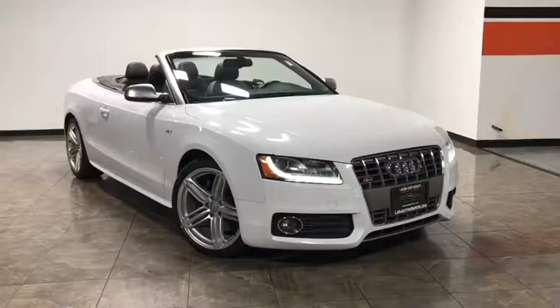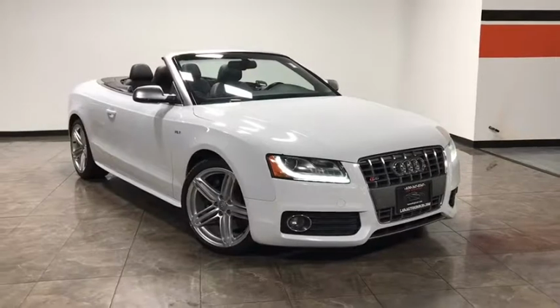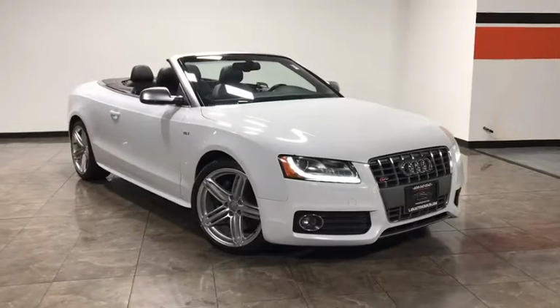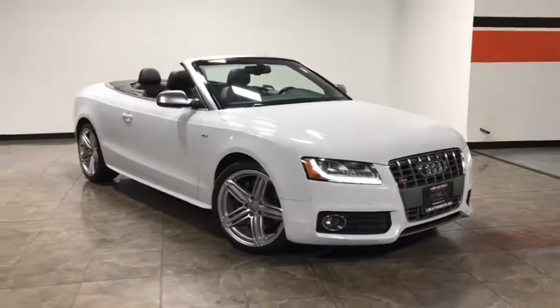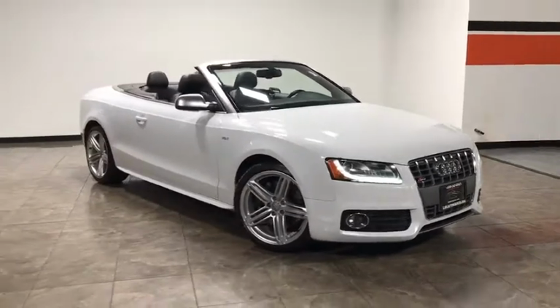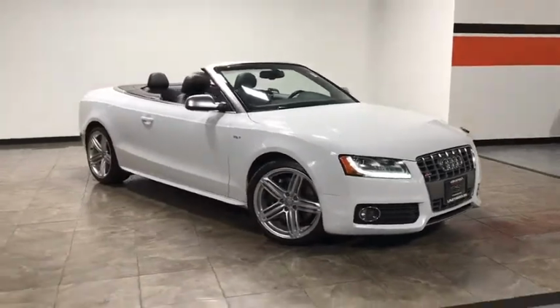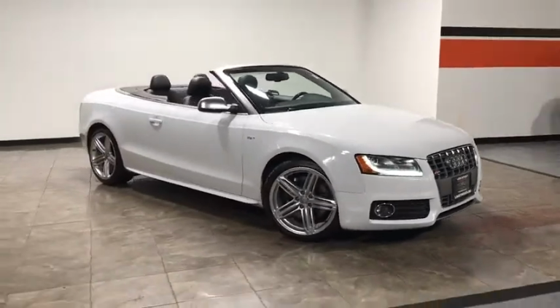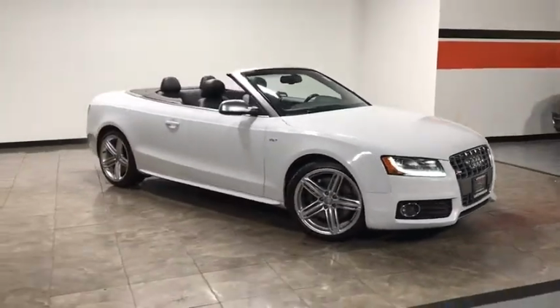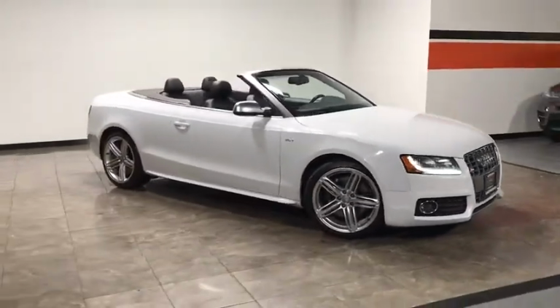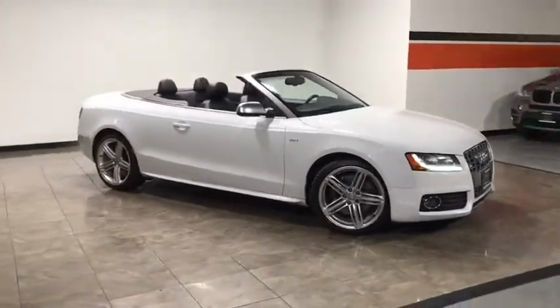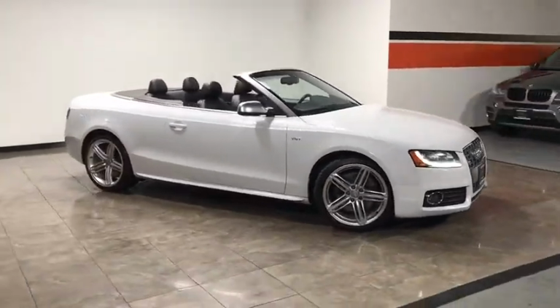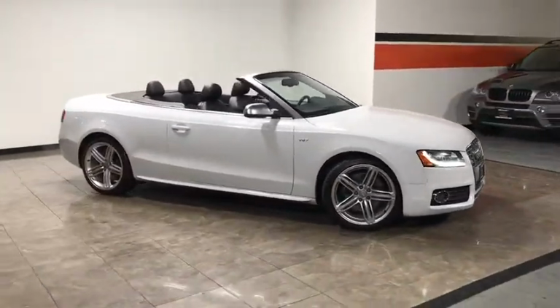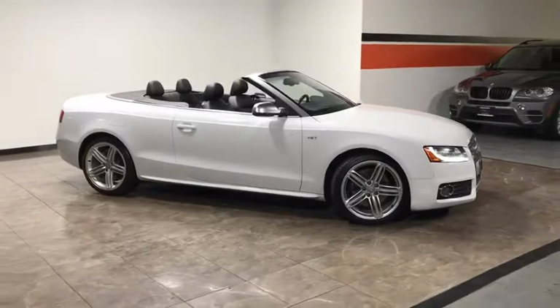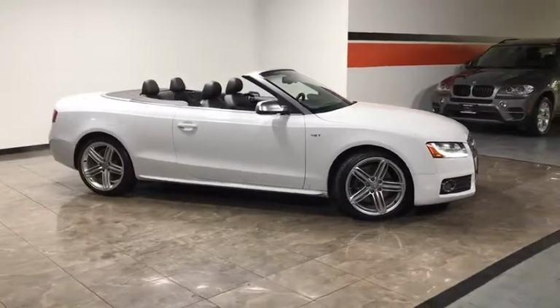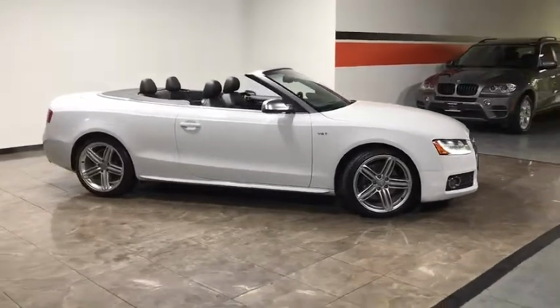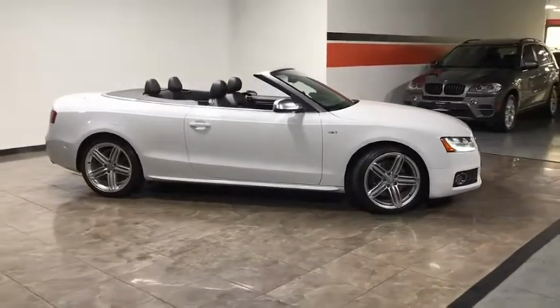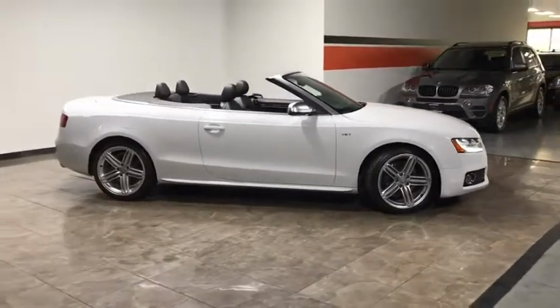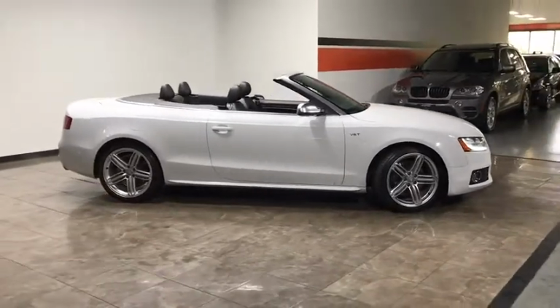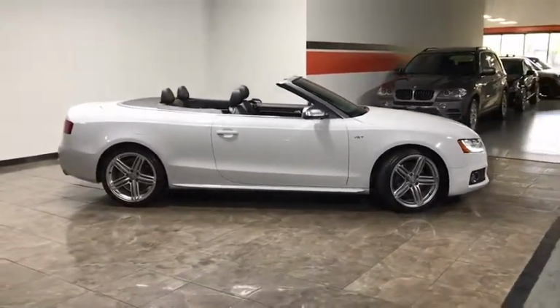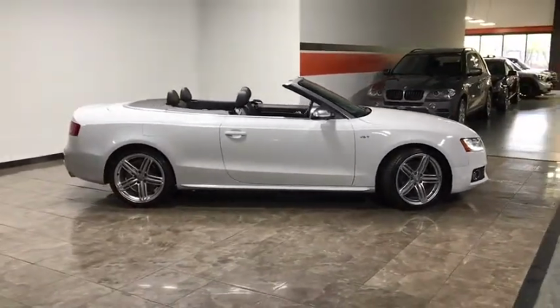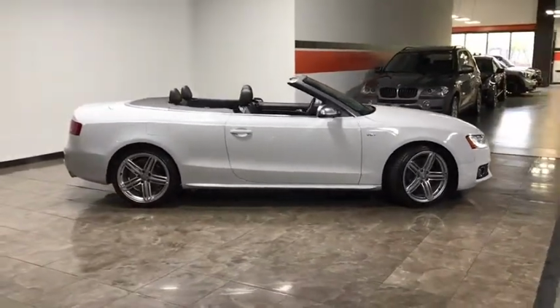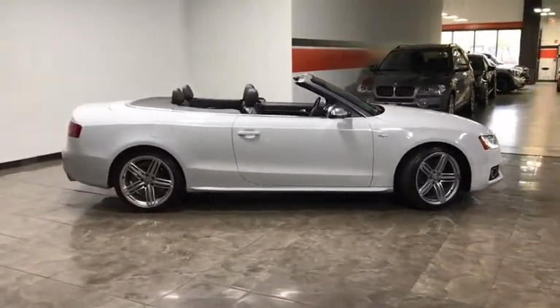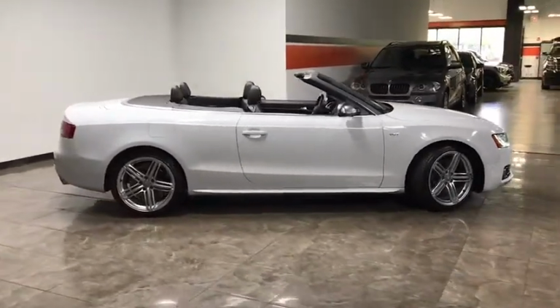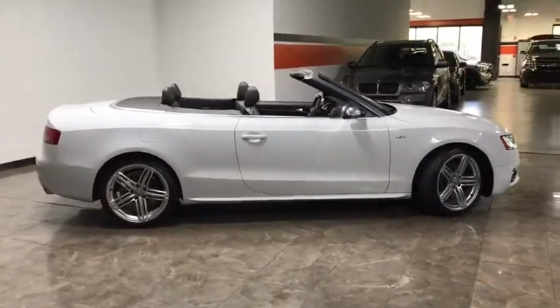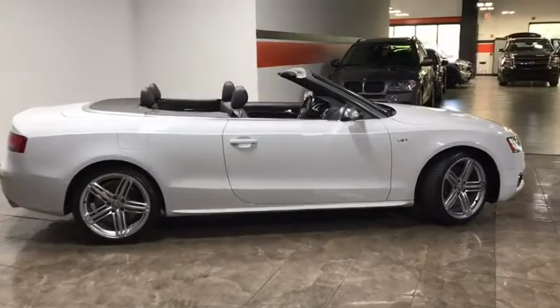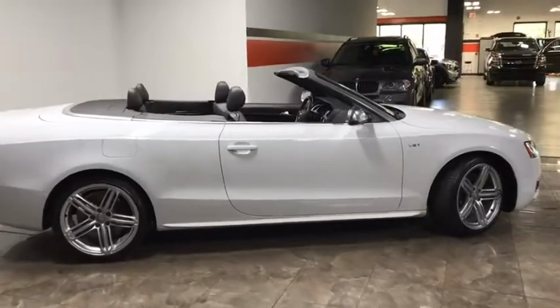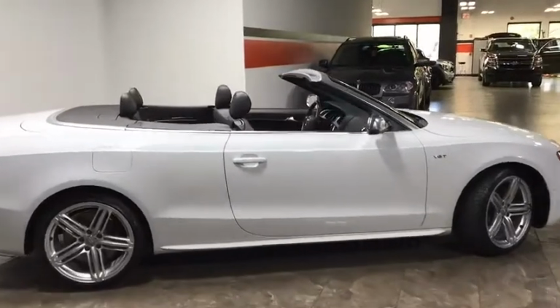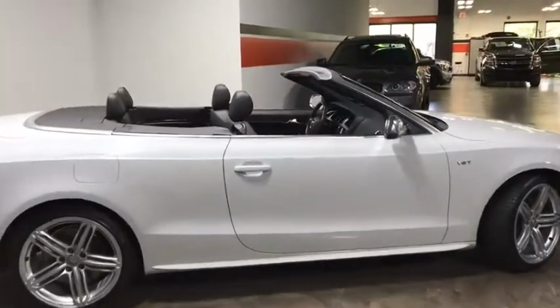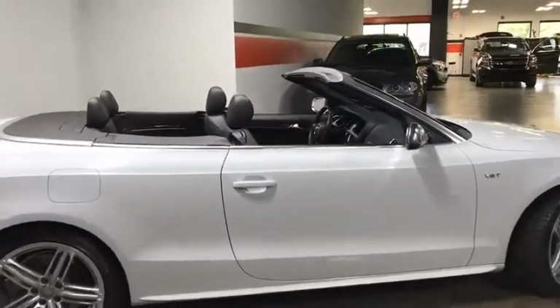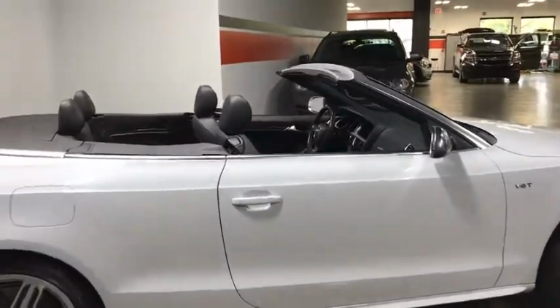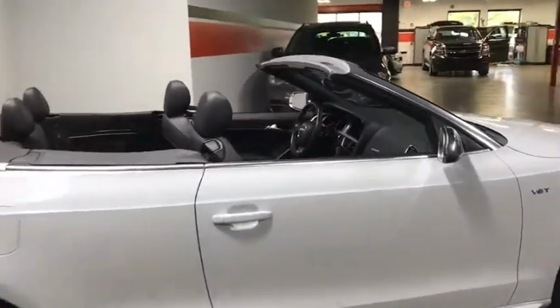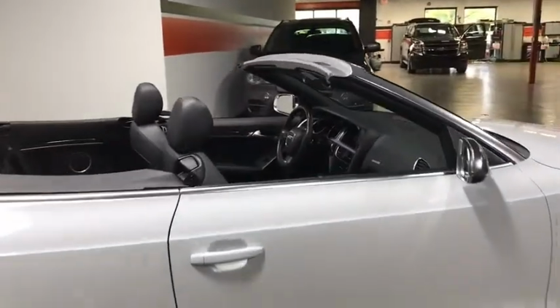The 2012 Audi S5. The muscular sweeping lines of pure performance mark the dramatic return of the Audi S5 Coupe. Luxury, innovation, and power equal an experience unlike anything else.